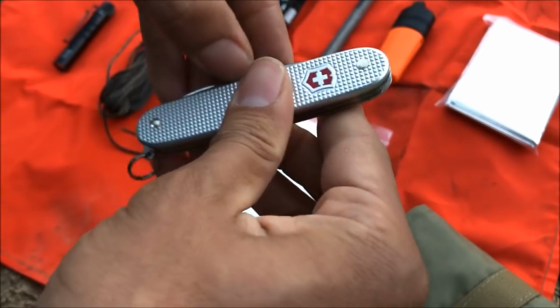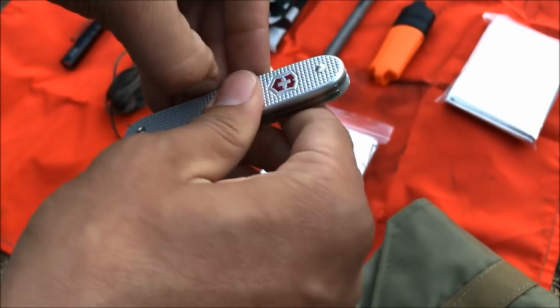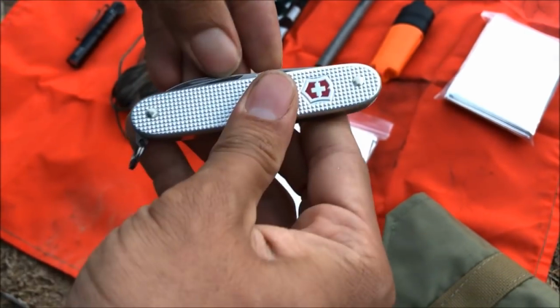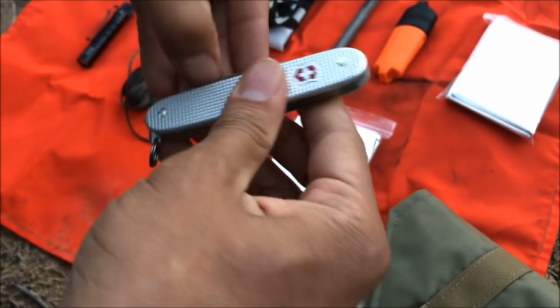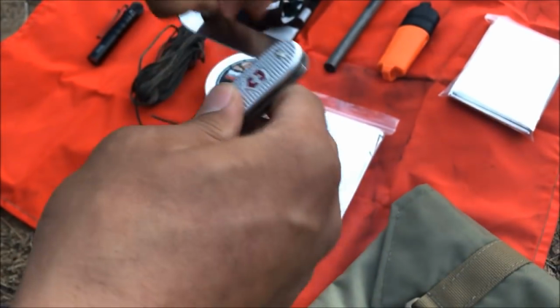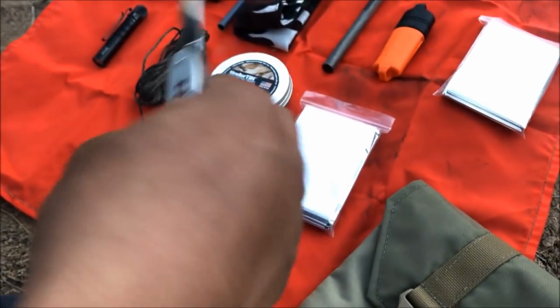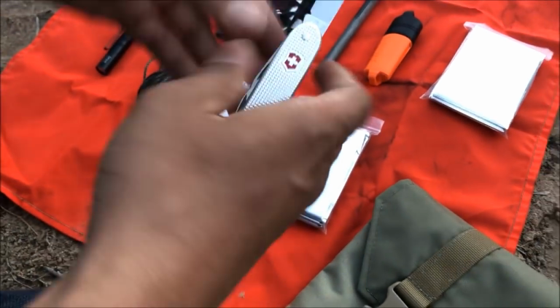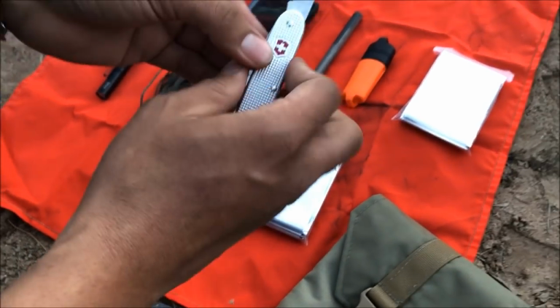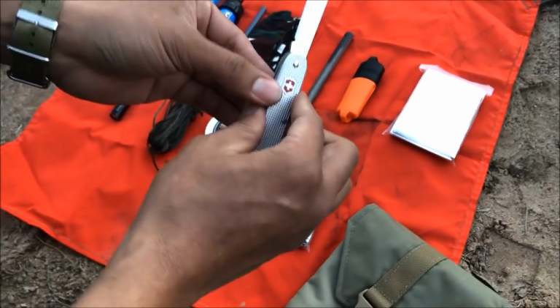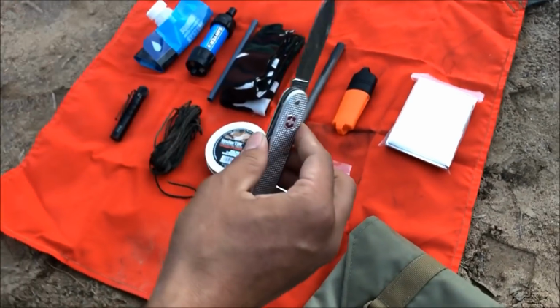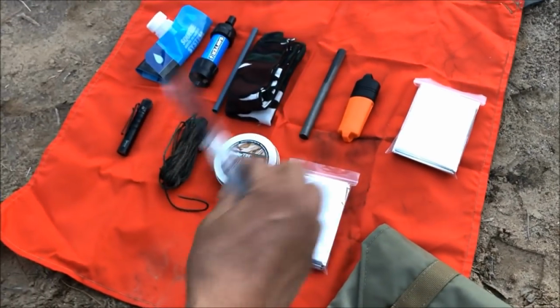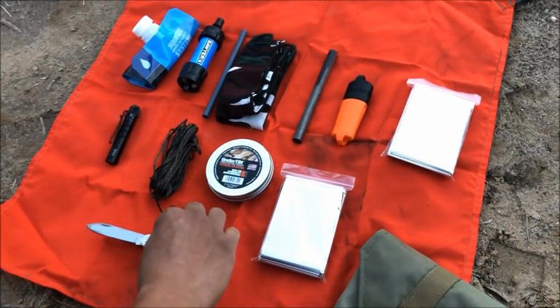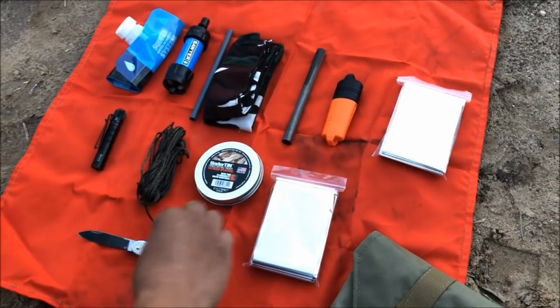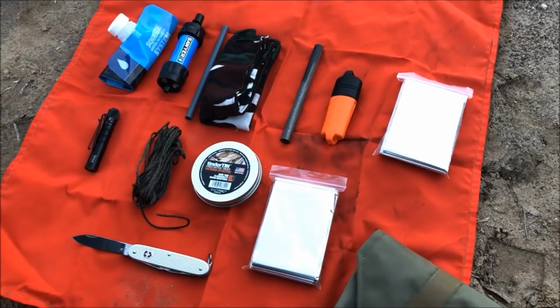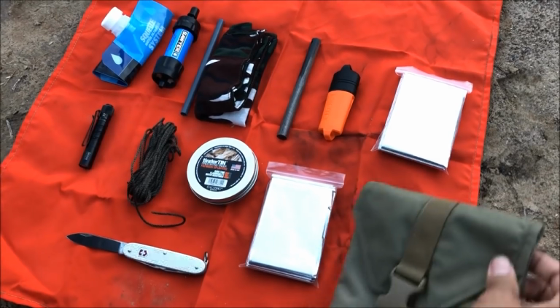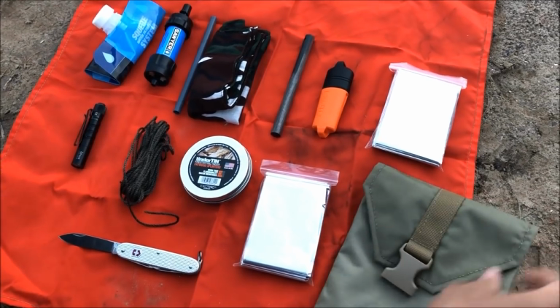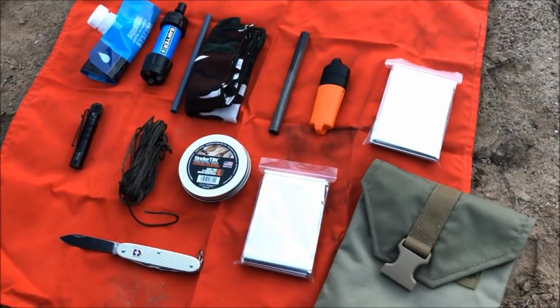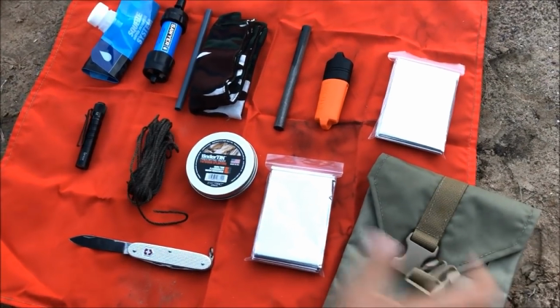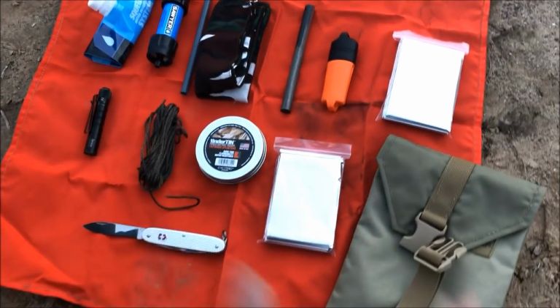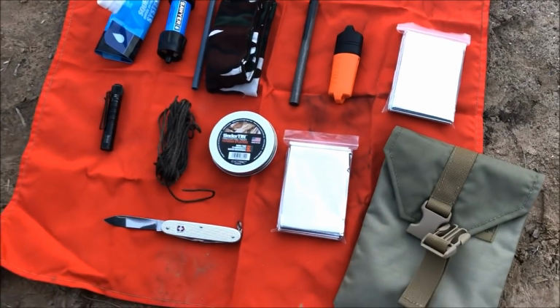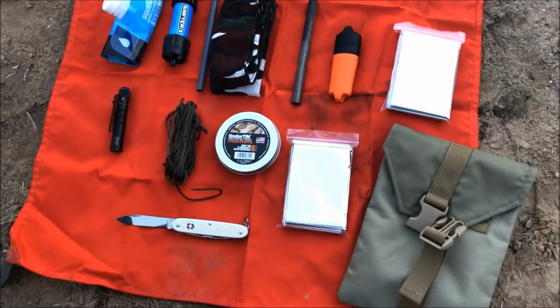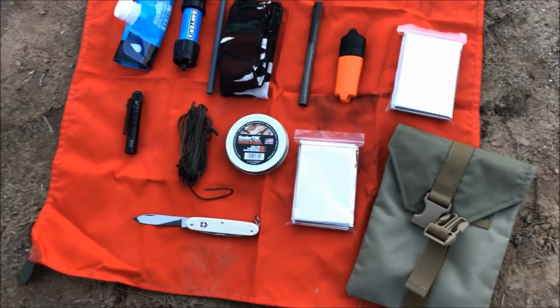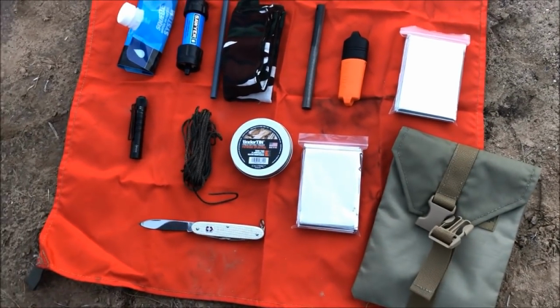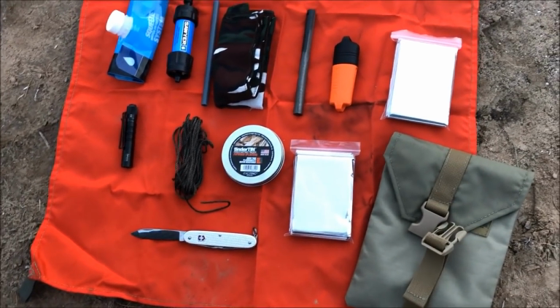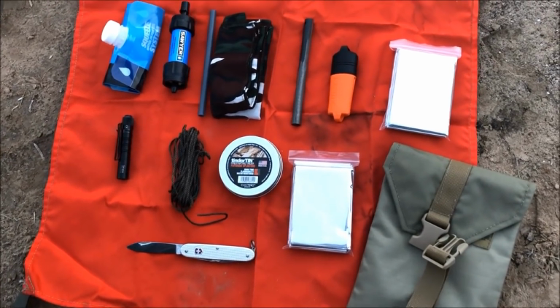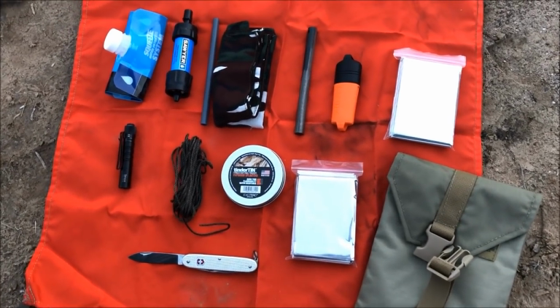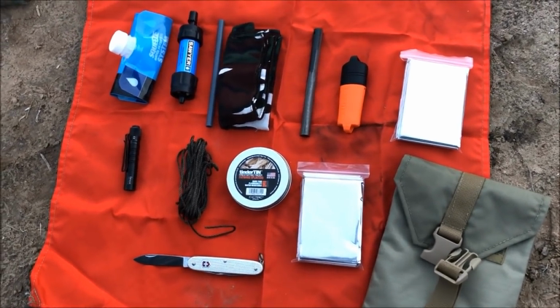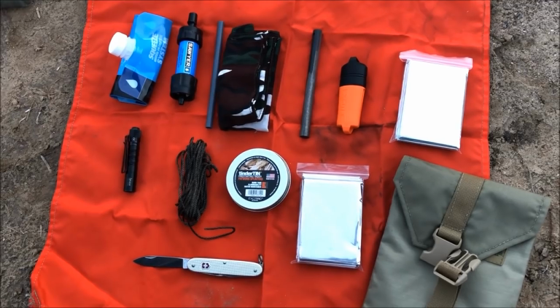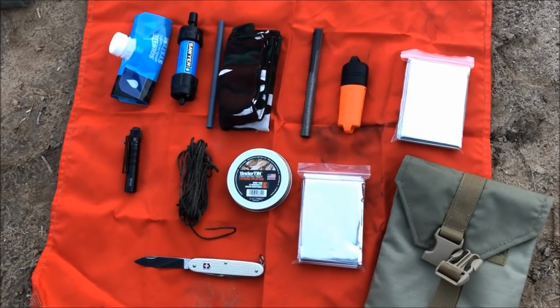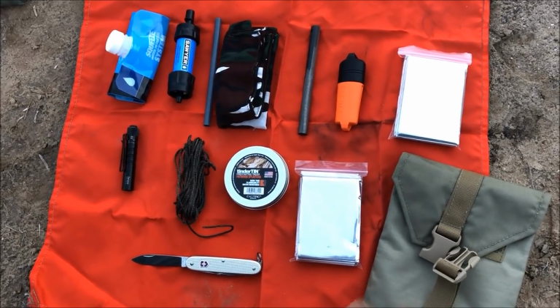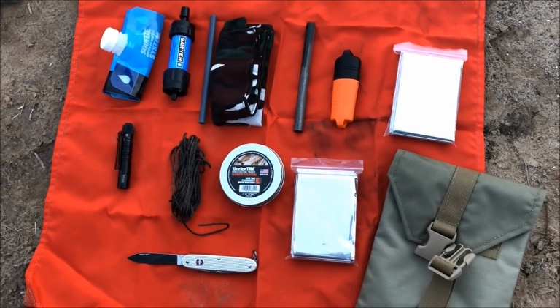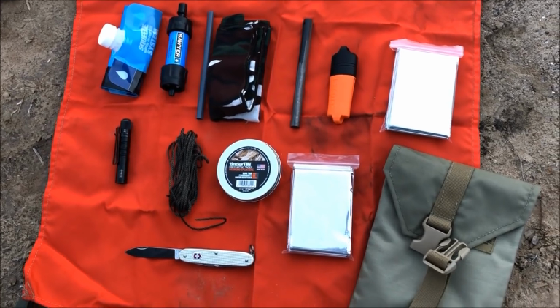You guys know I'm a big fan of Victorinox knives, so check that out. Not the biggest pack, not a bug-out bag, but as you can tell I was able to fit in the basic five C's of survival in here.